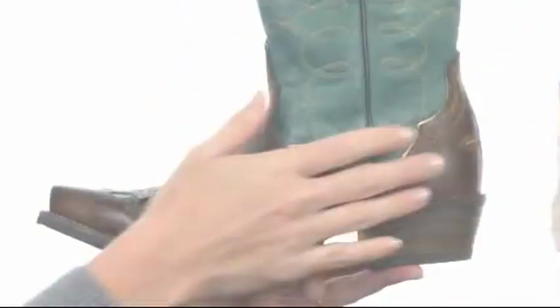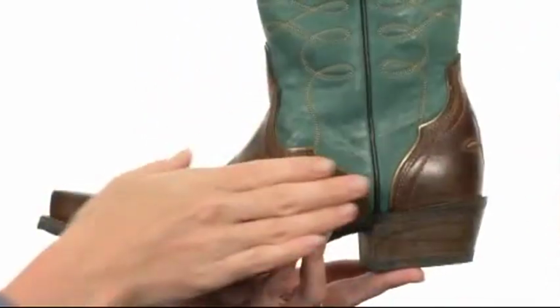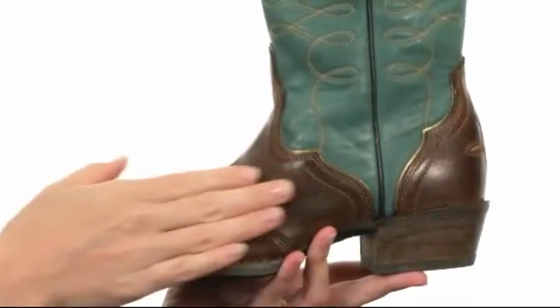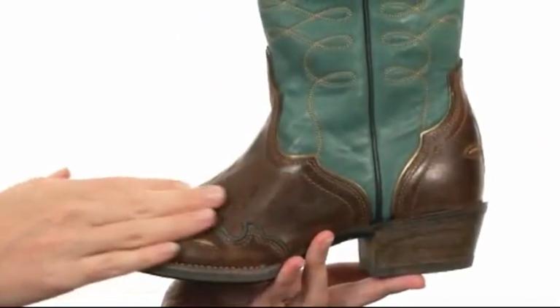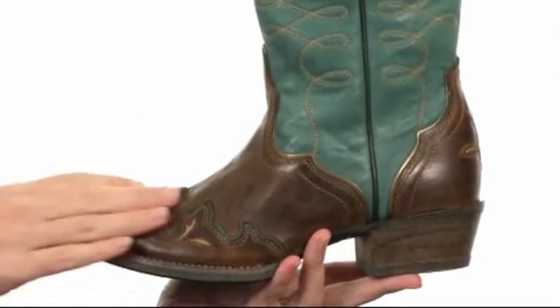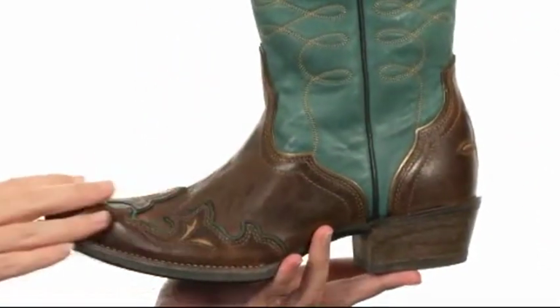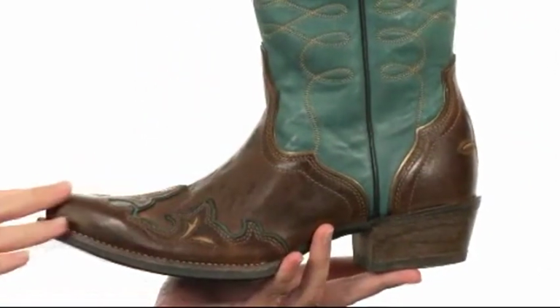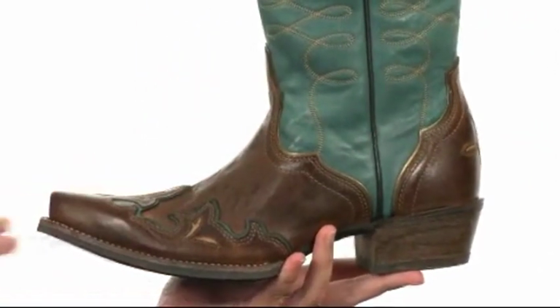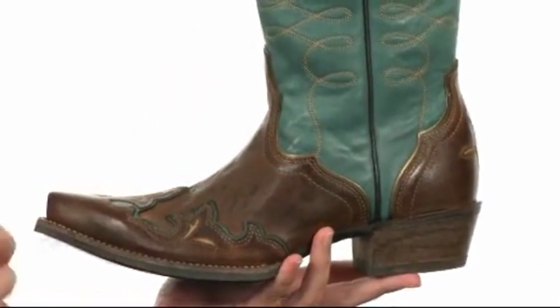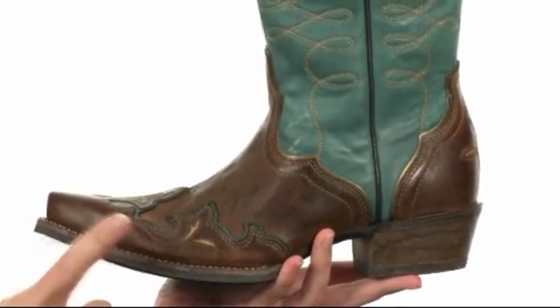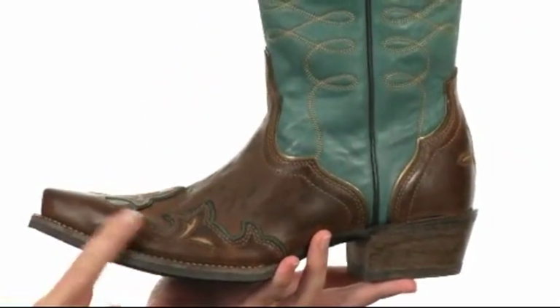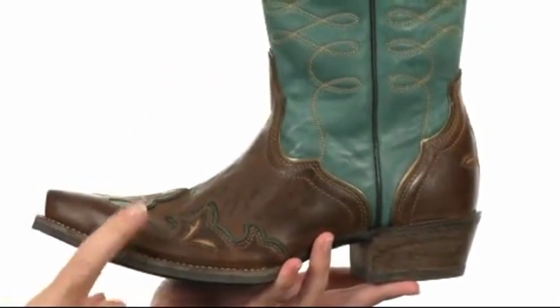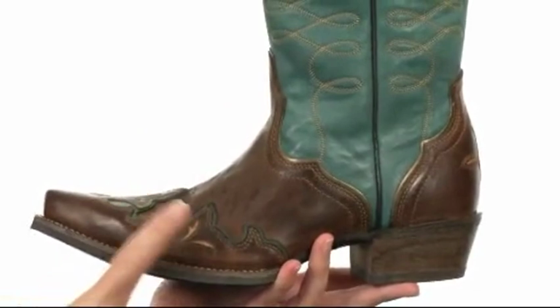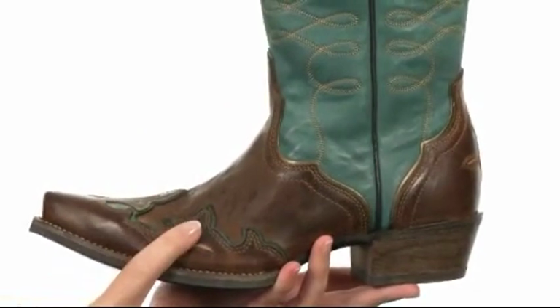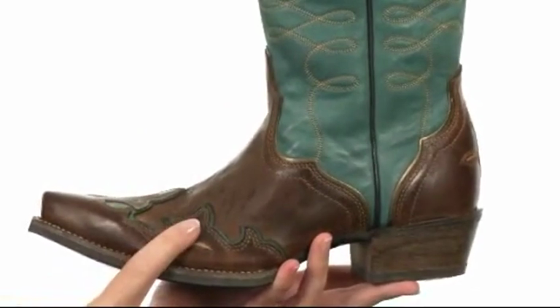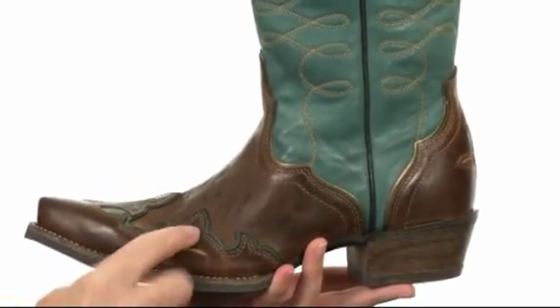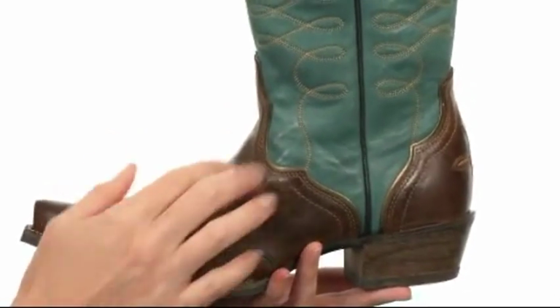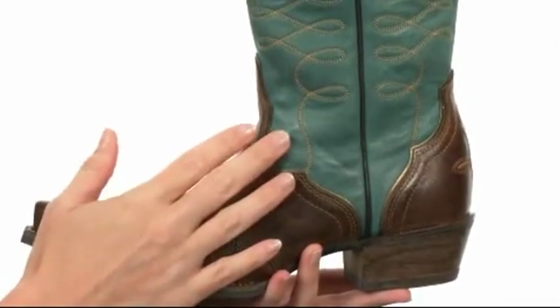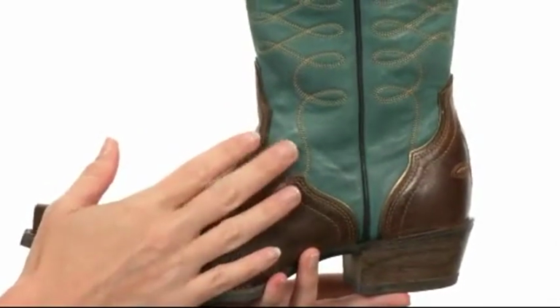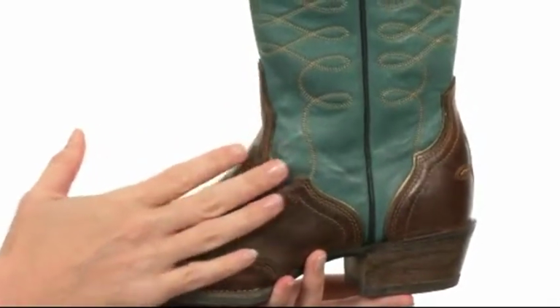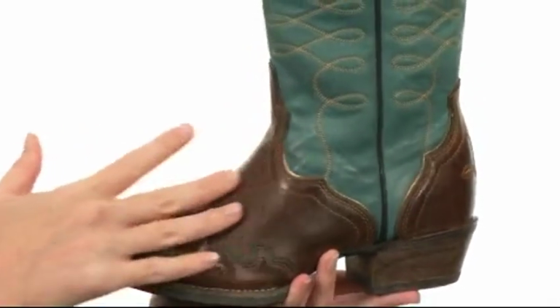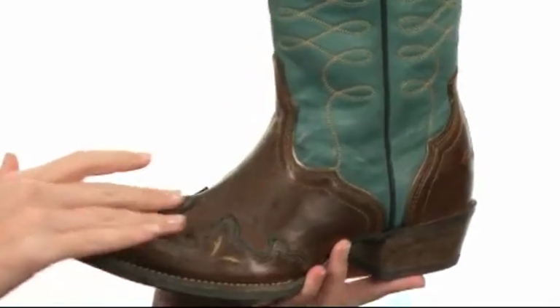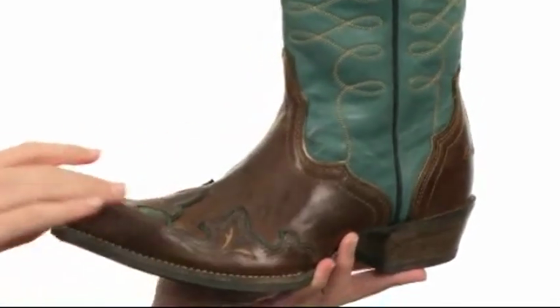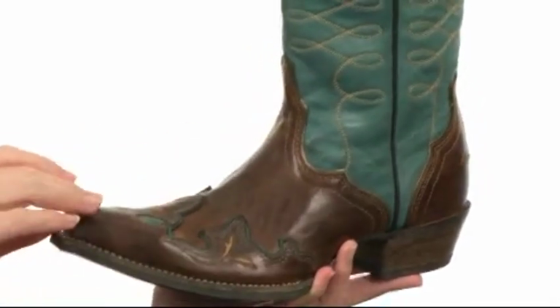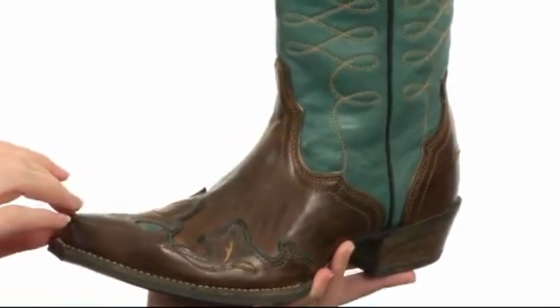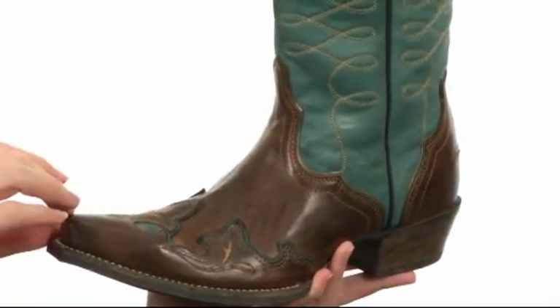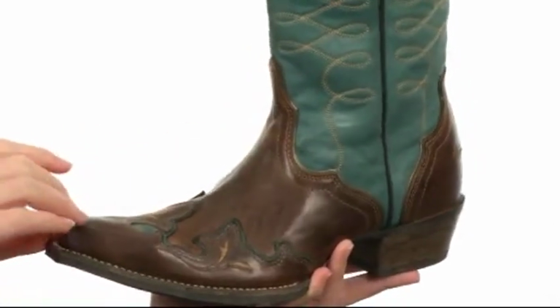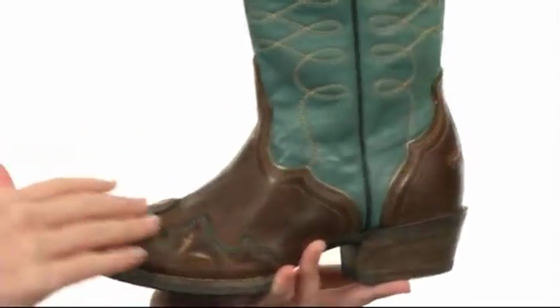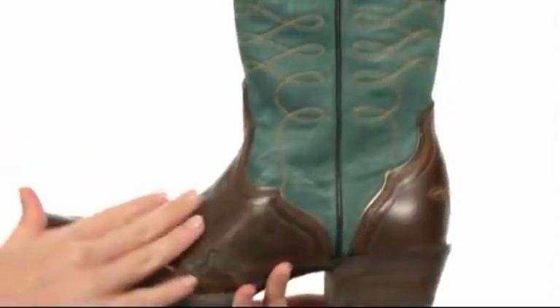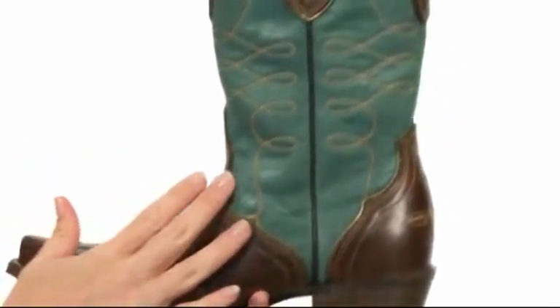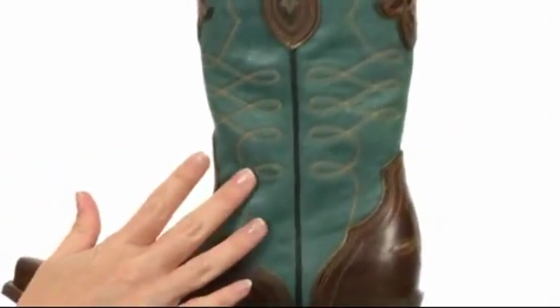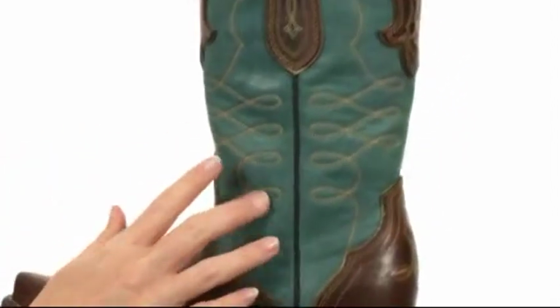This boot is breathtaking. With gorgeous overlays, scroll work design and embroidery throughout a rich, genuine leather upper, you're sure to turn some heads.